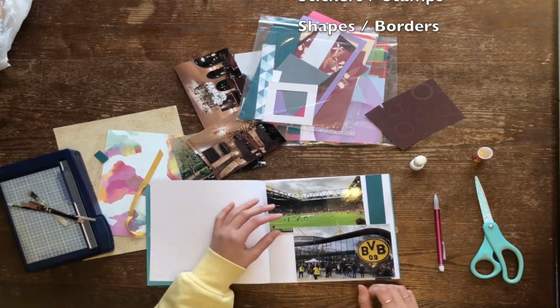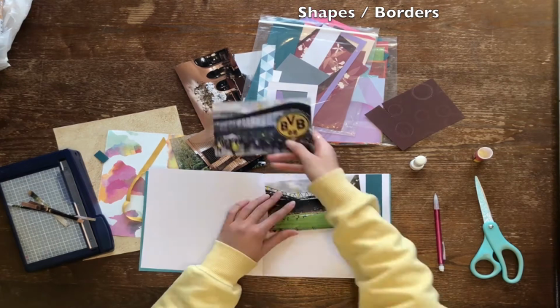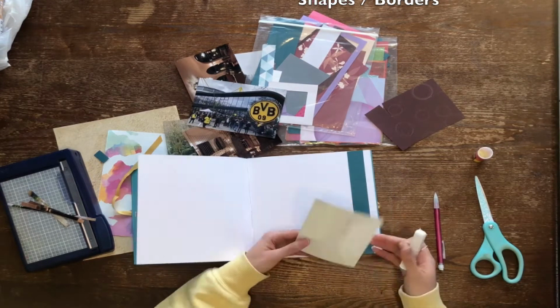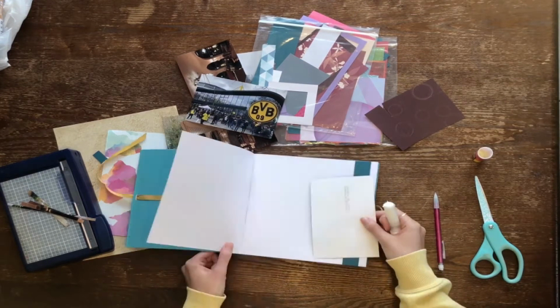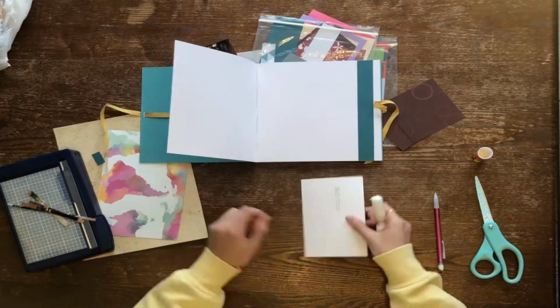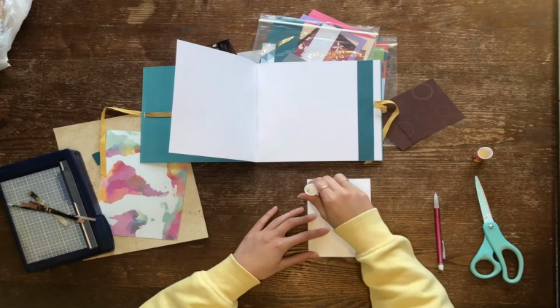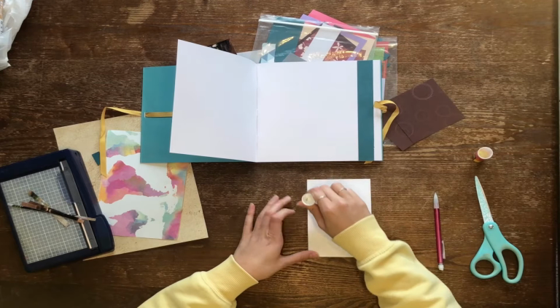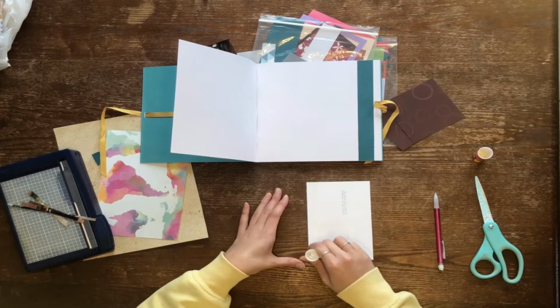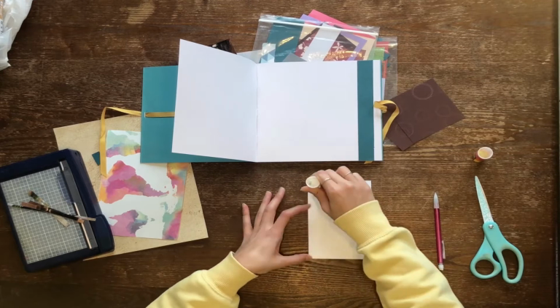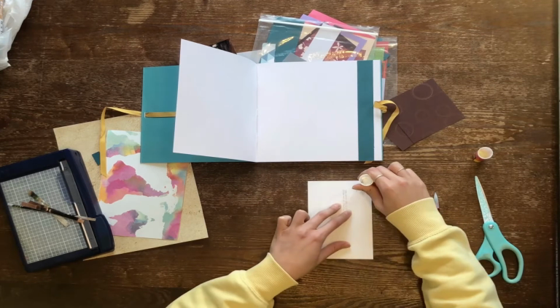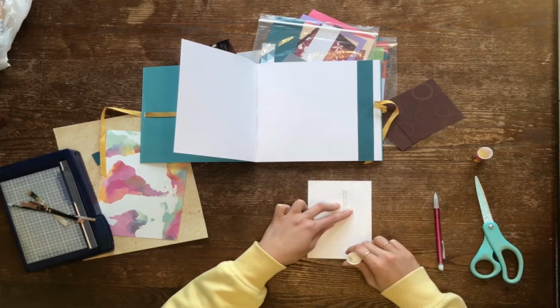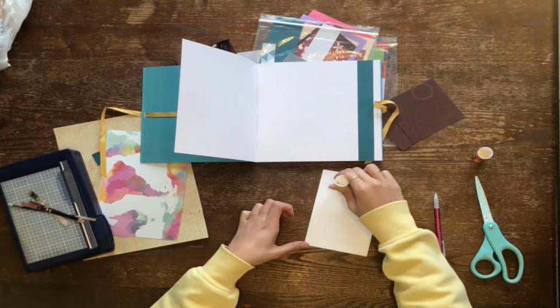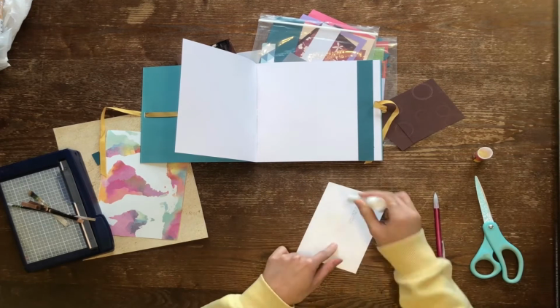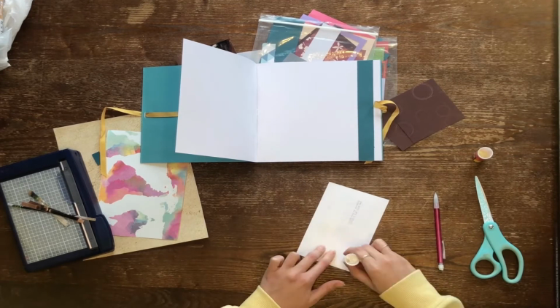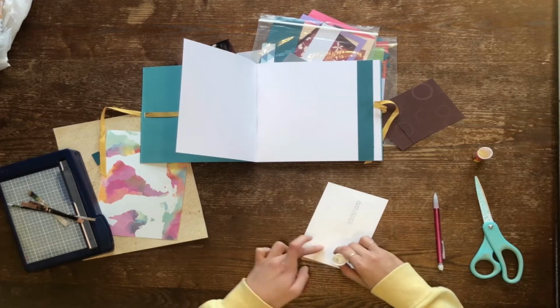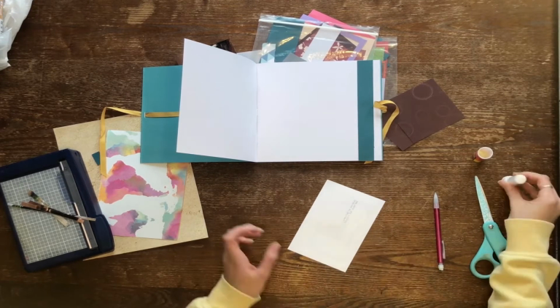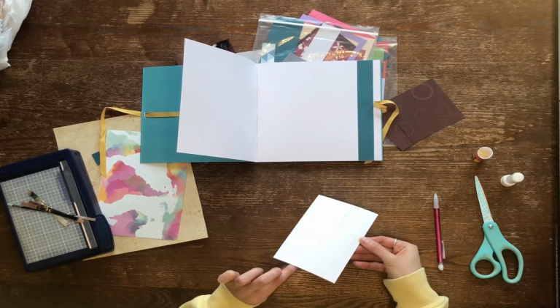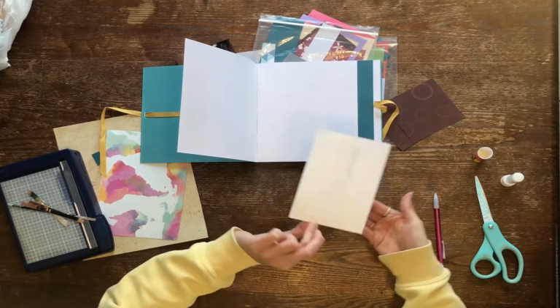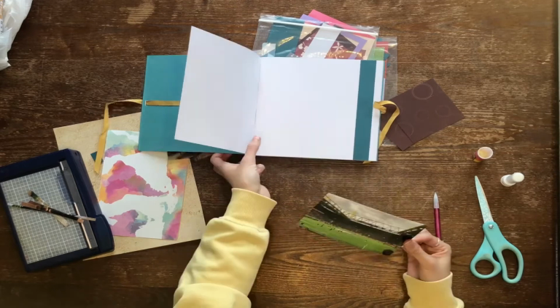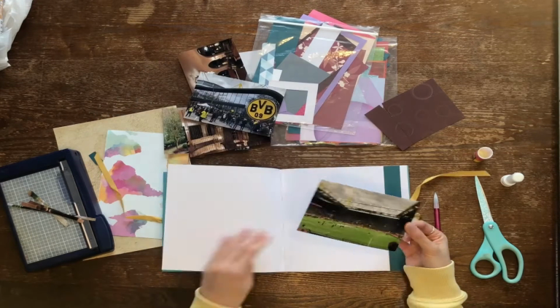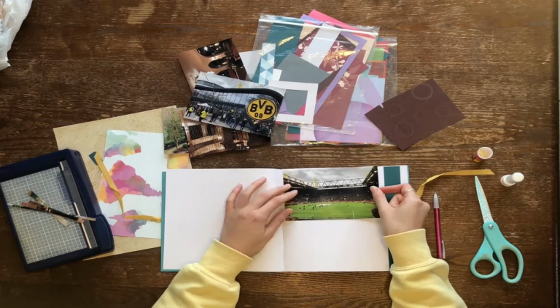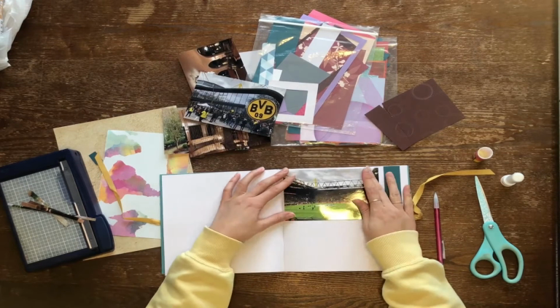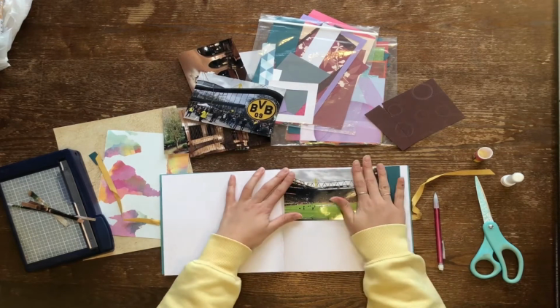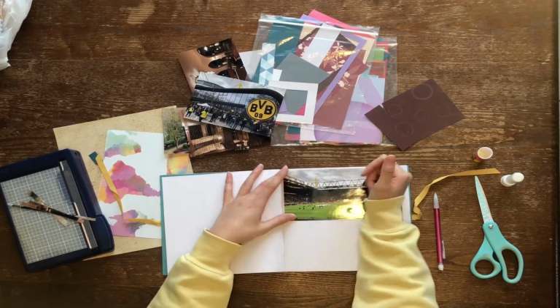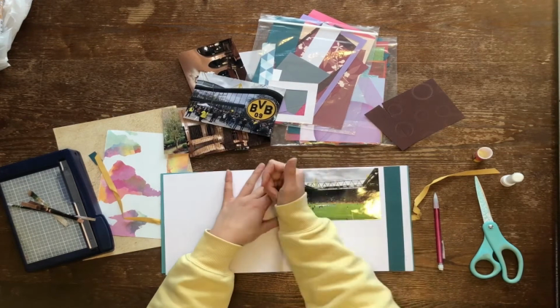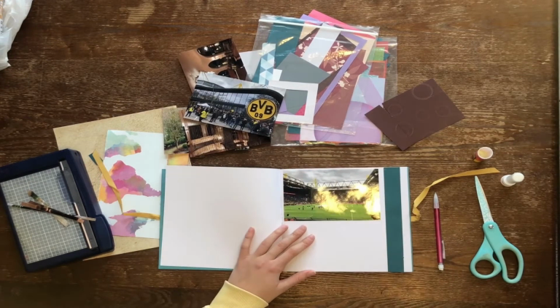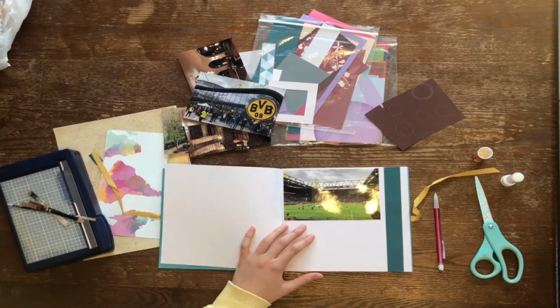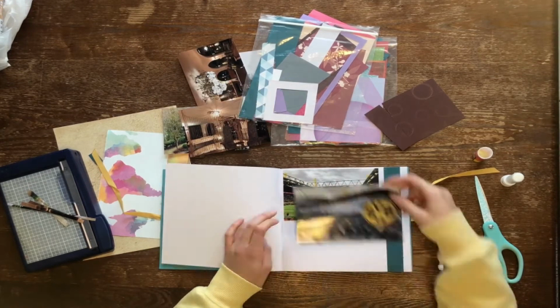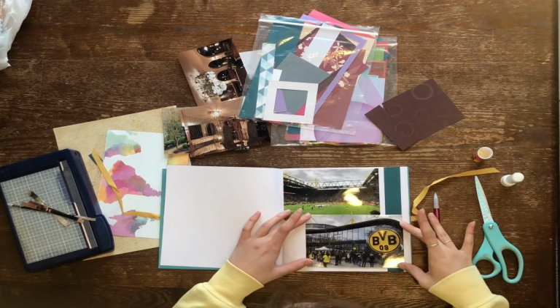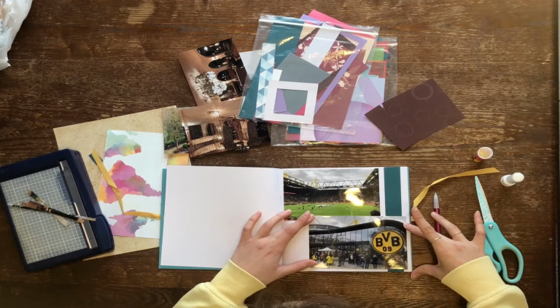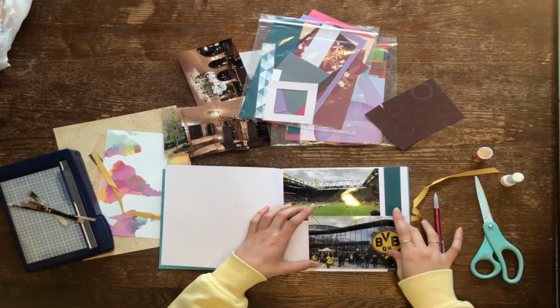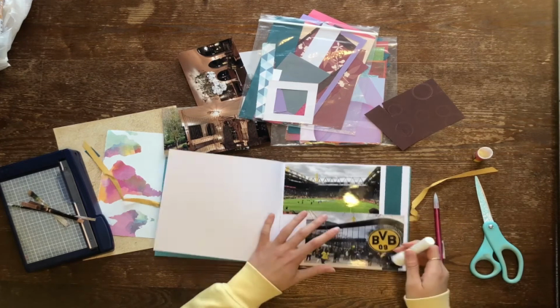With all the supplies ready and available you can start your process of scrapbooking. Scrapbooking is basically using pictures and words to tell your story and relive your experiences. Contrary to popular opinion, scrapbooking does not have to be hard. I like to think of it as organized chaos.